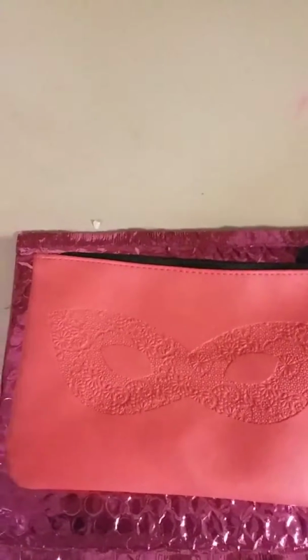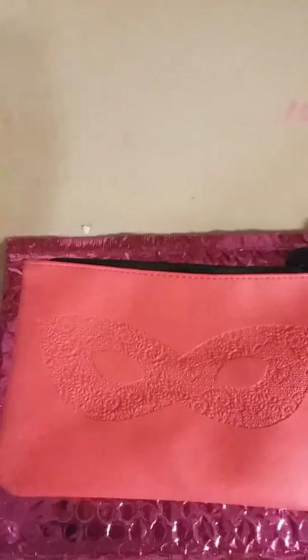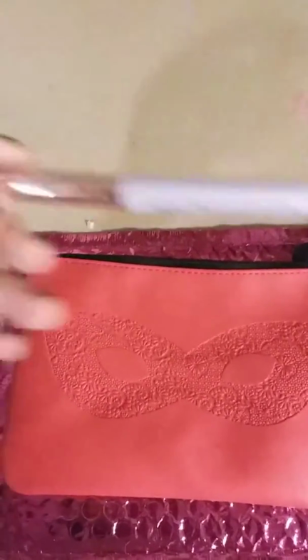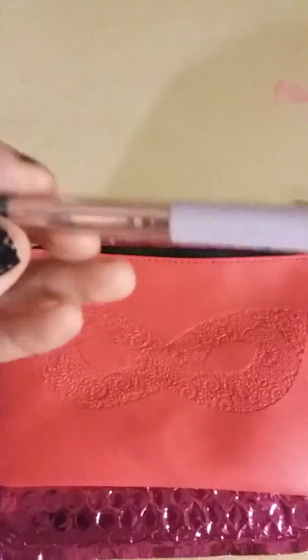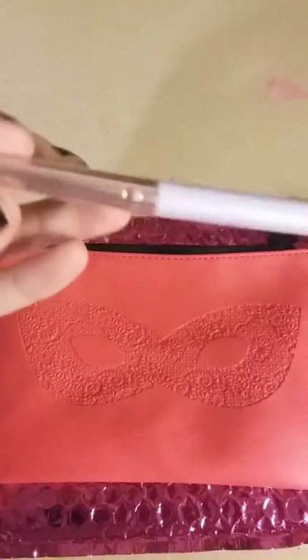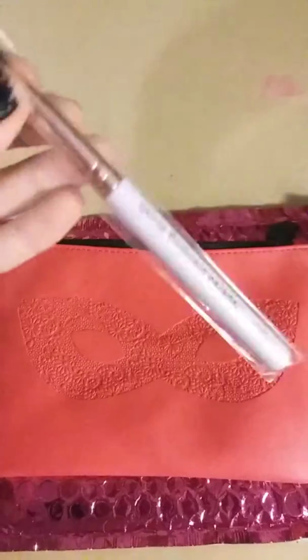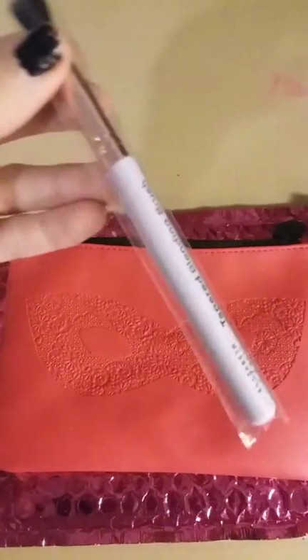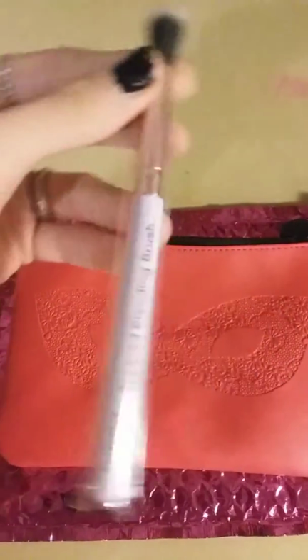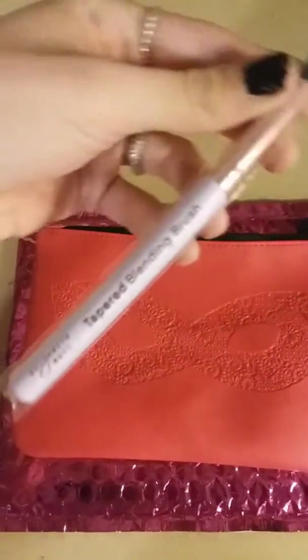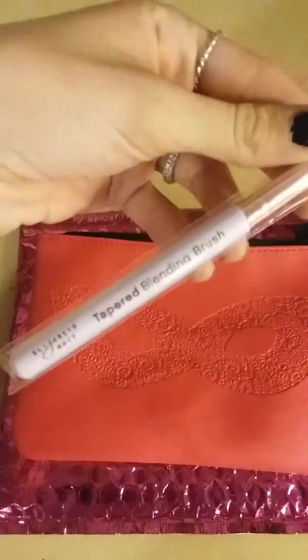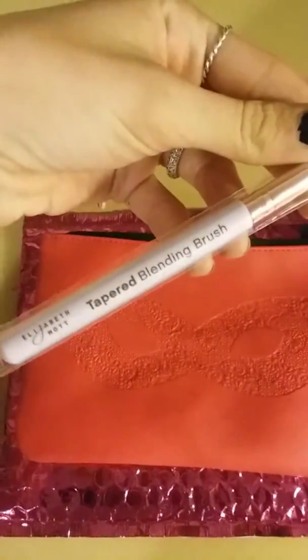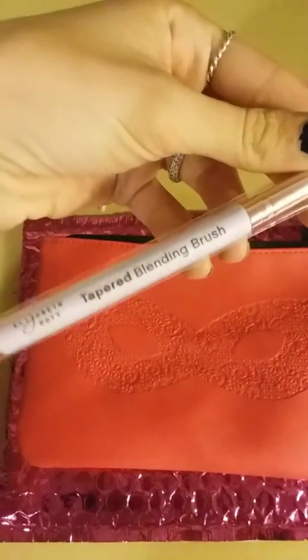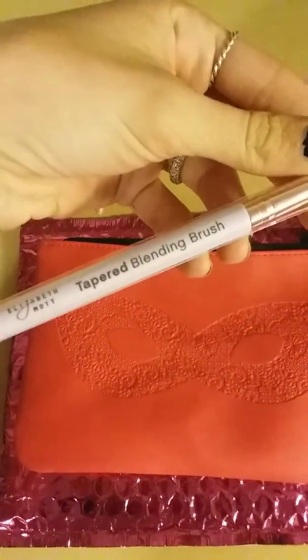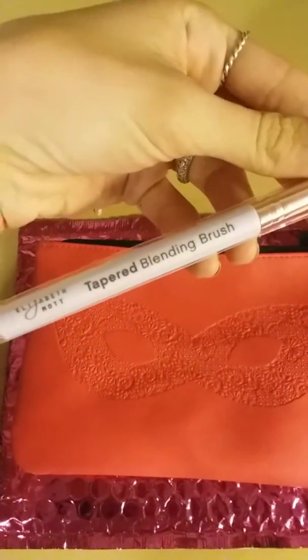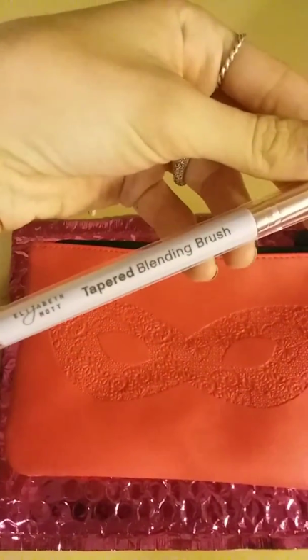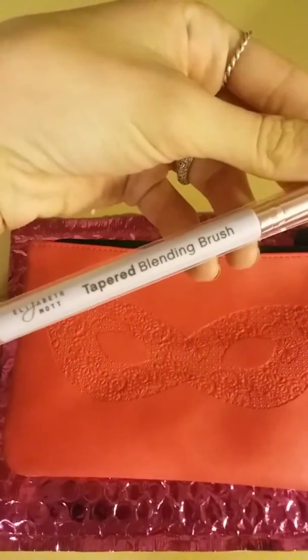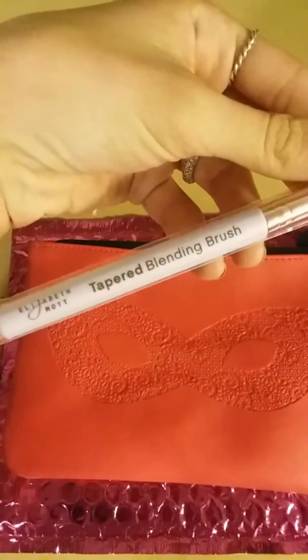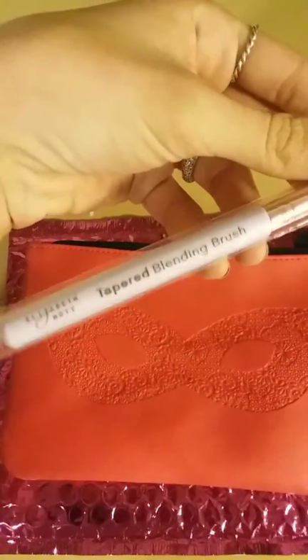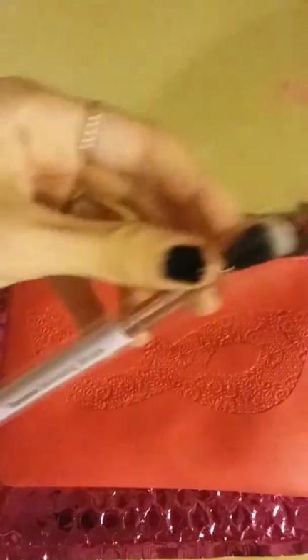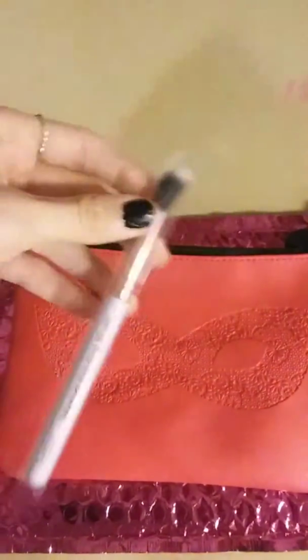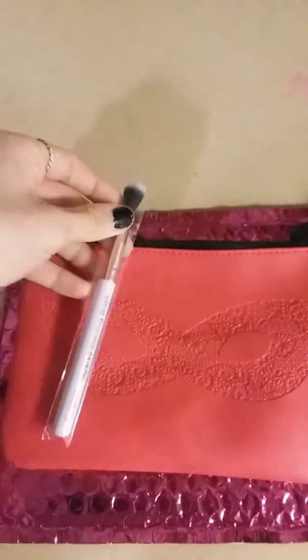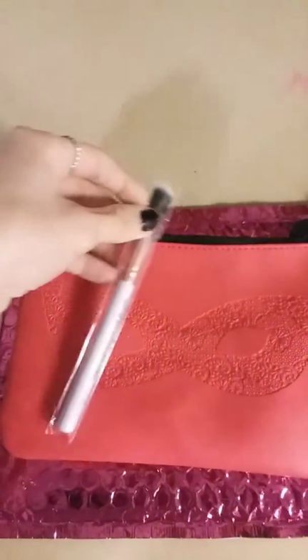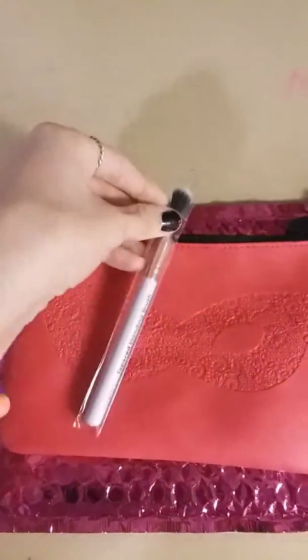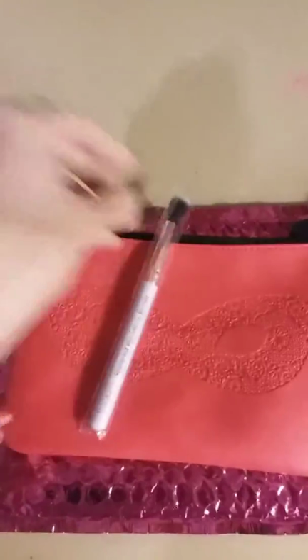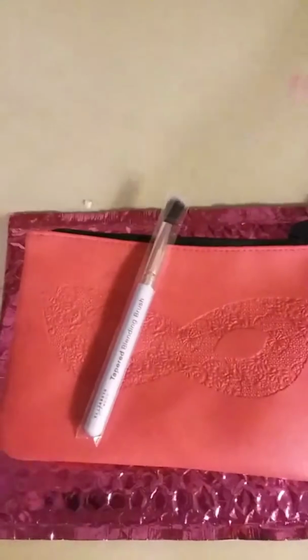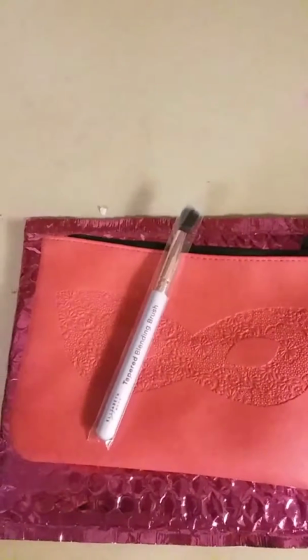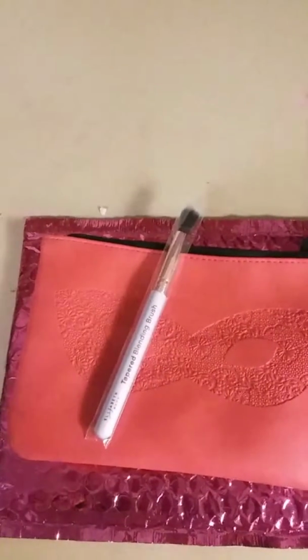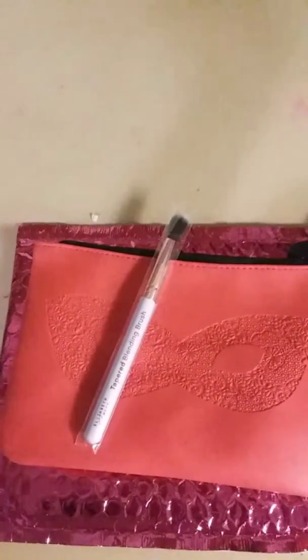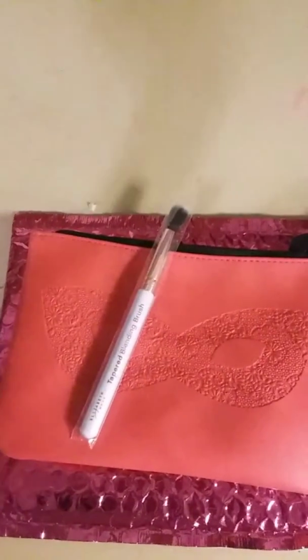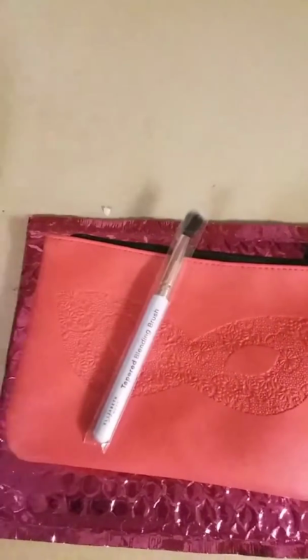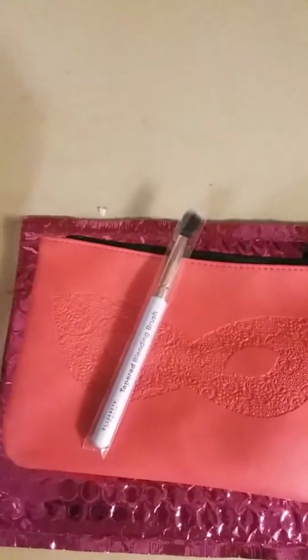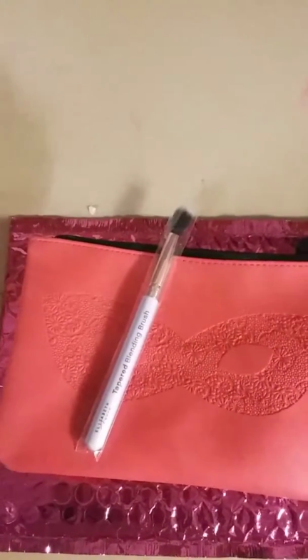The first thing I'm going to show you is what I bought with my points, which is the Tapered Blending Brush by Elizabeth Mott. I usually use my points to get brushes or face masks.